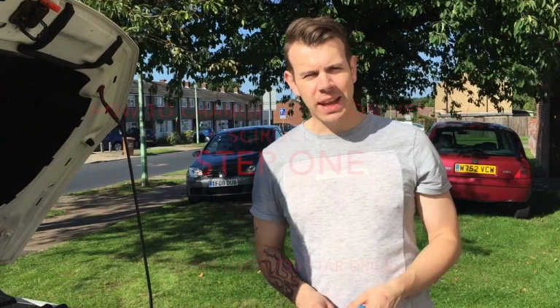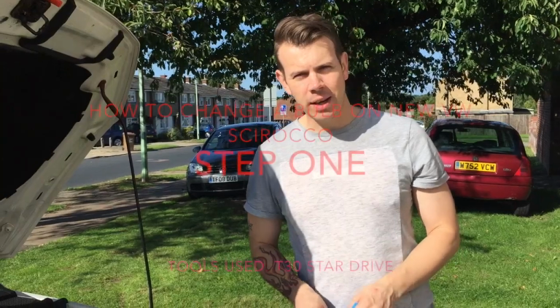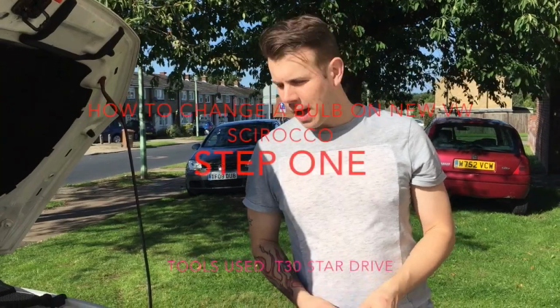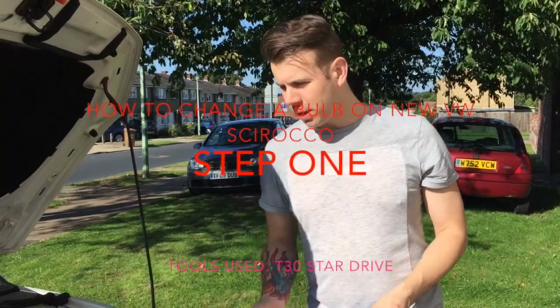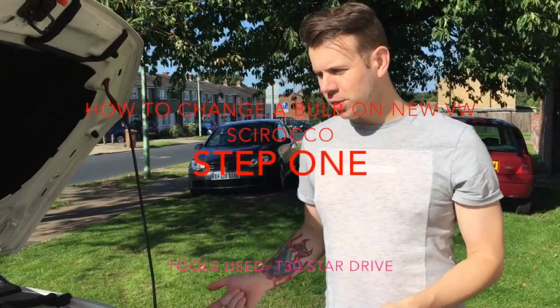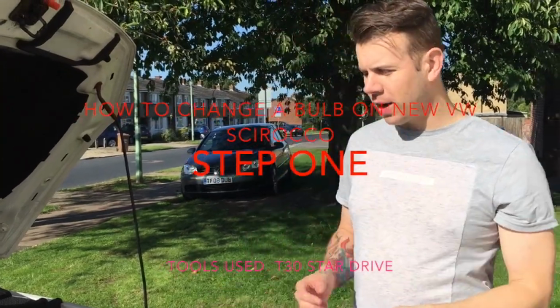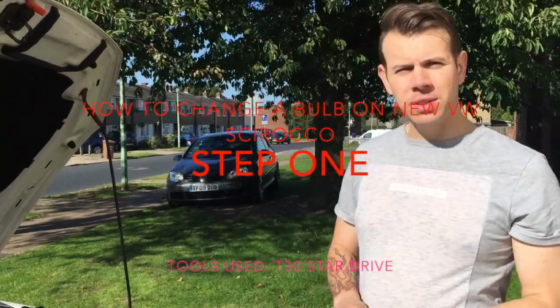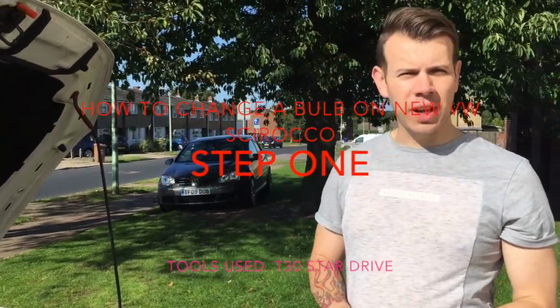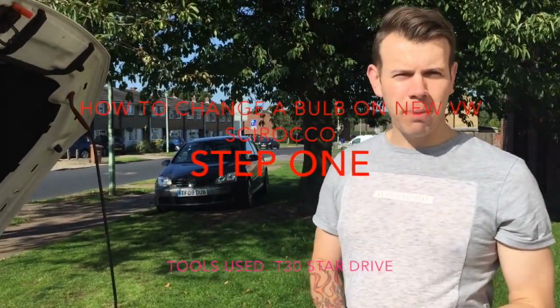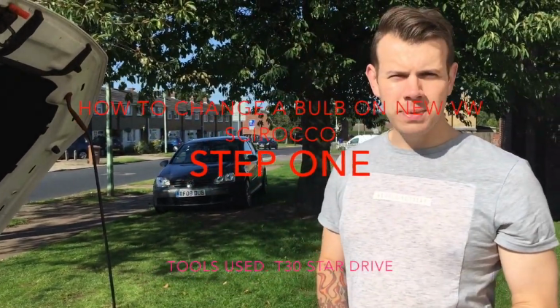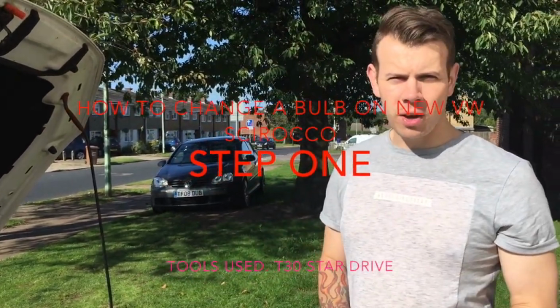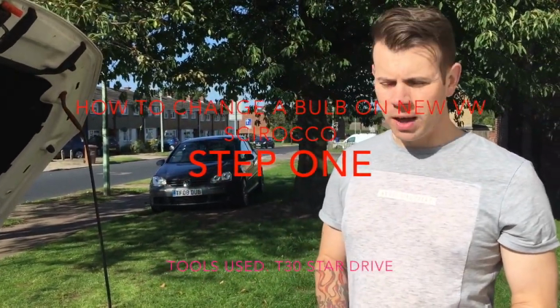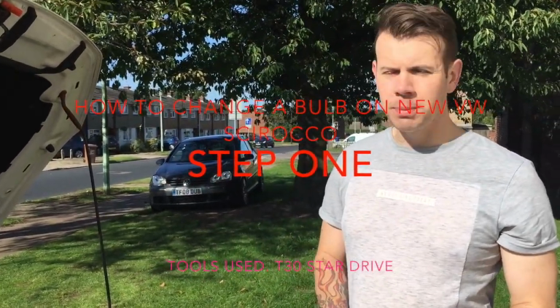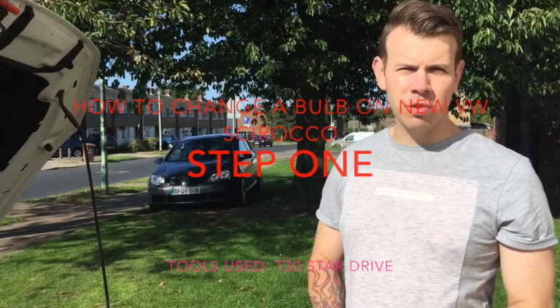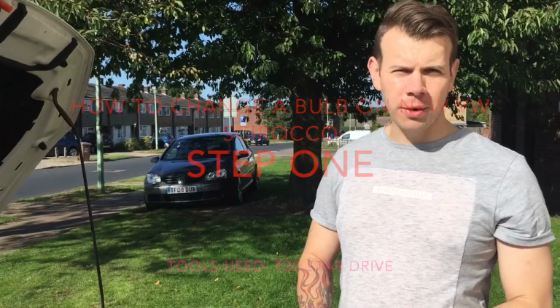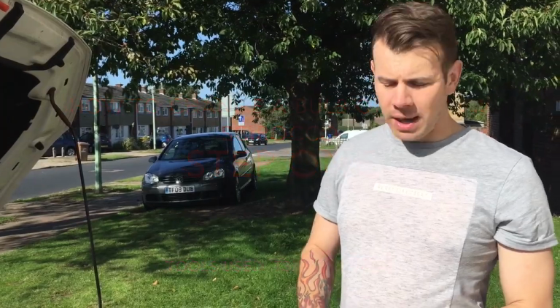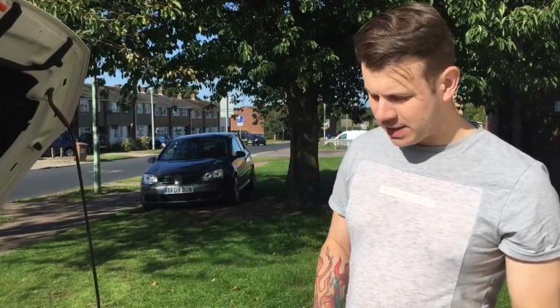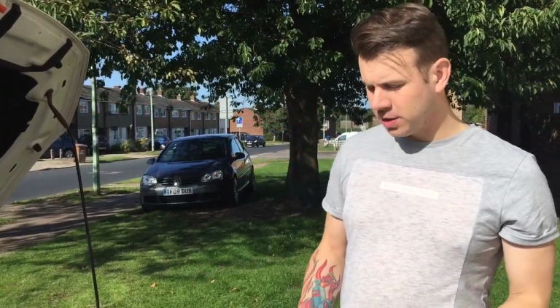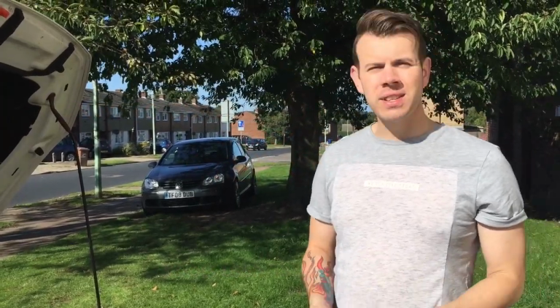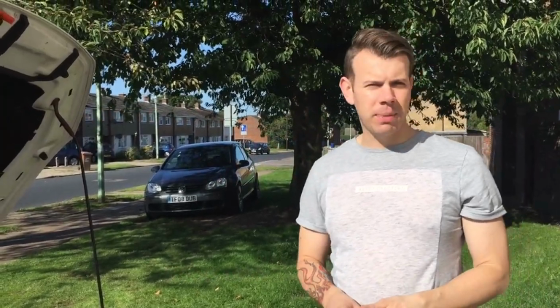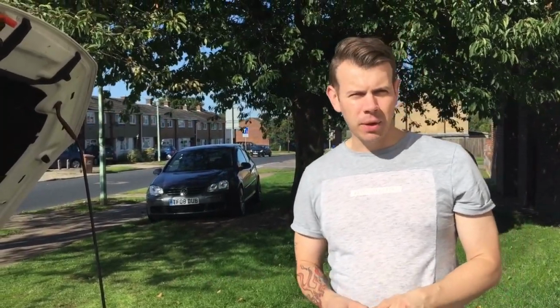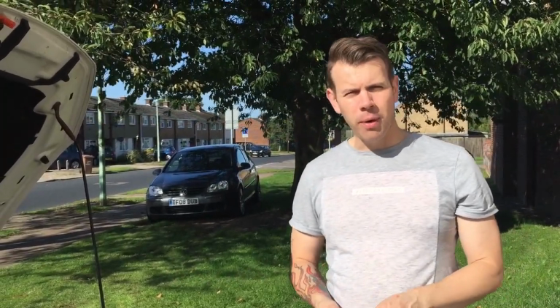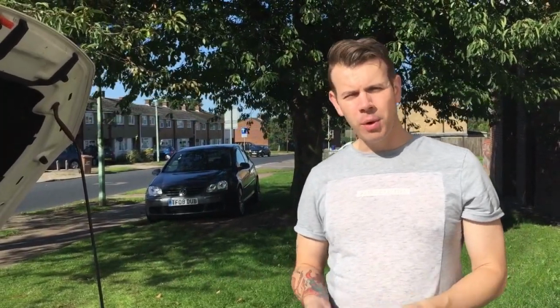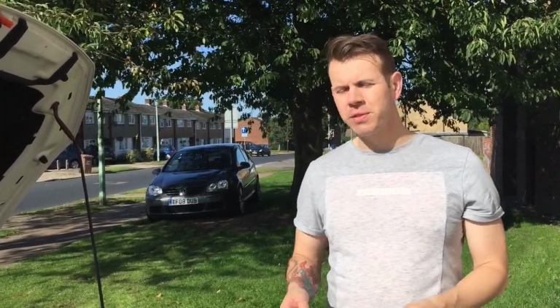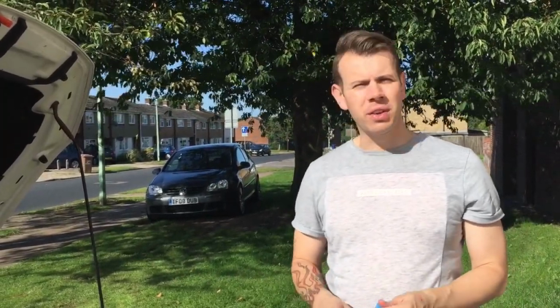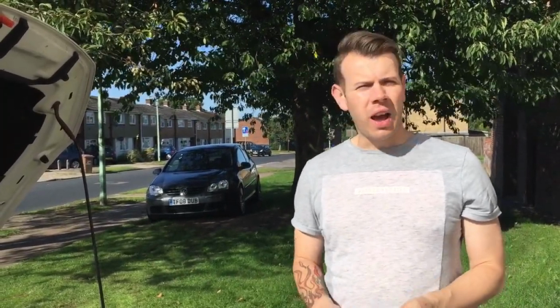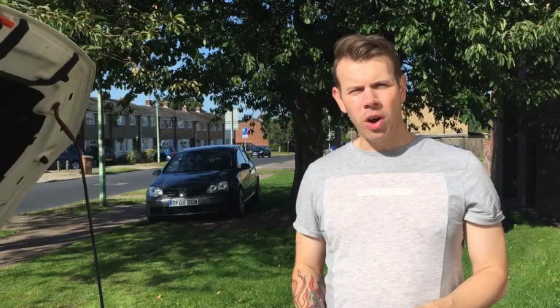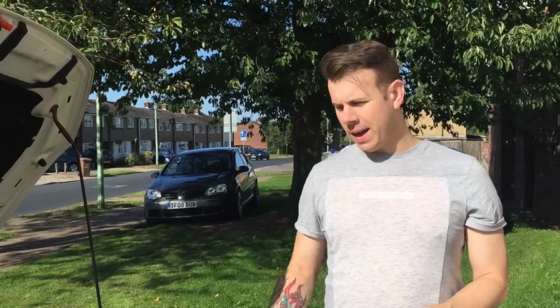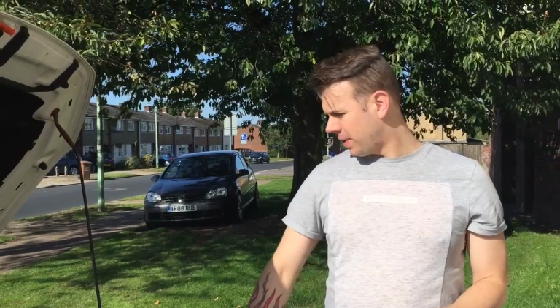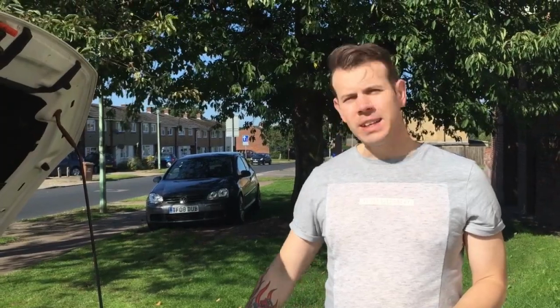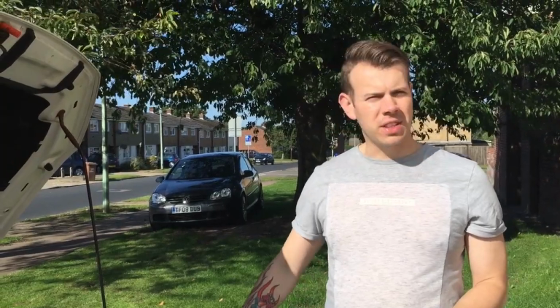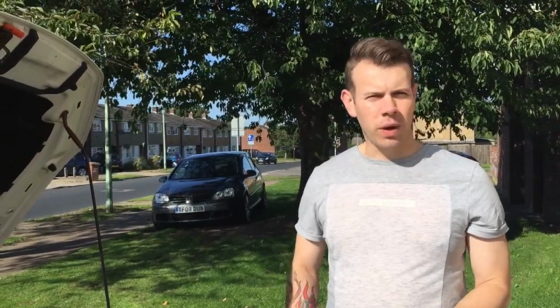This is Dan. I'm going to show you guys how to change the bulbs on a VW Scirocco. This is on a 2008 plate, but most of them are not any different to this one.